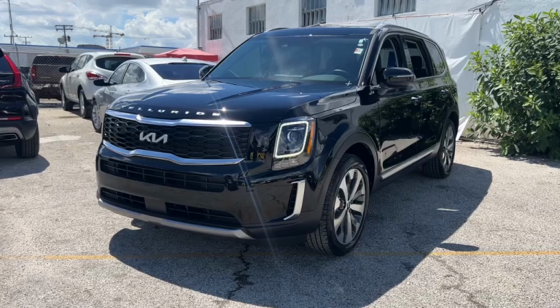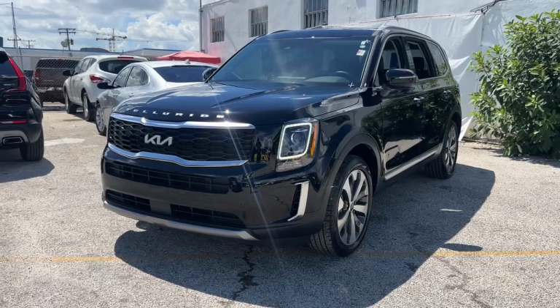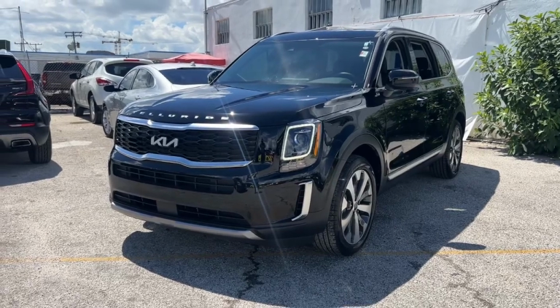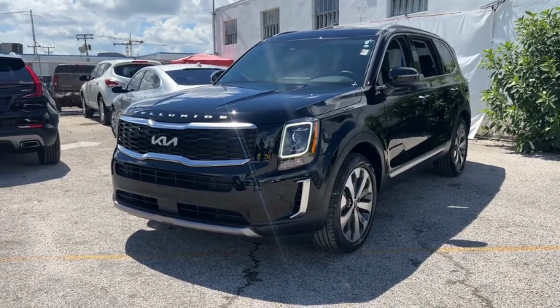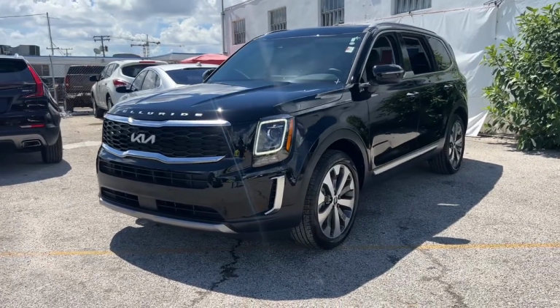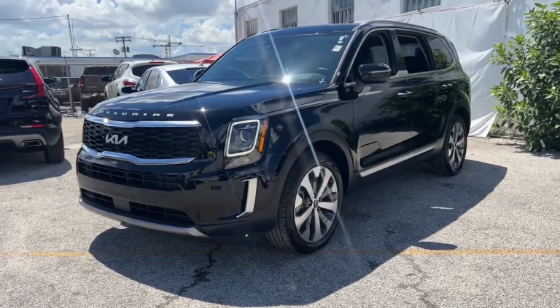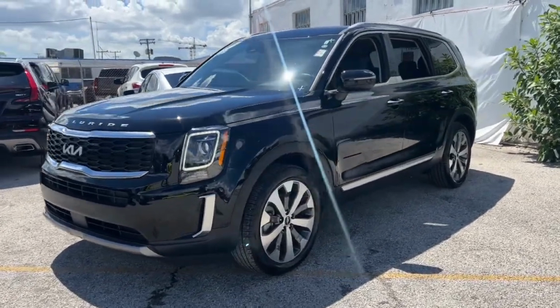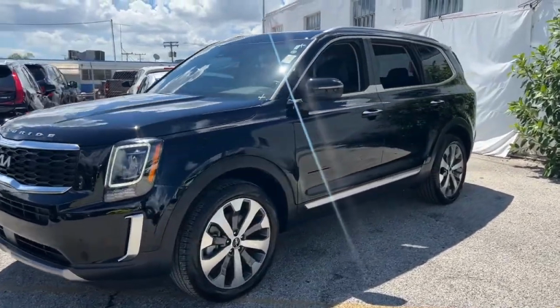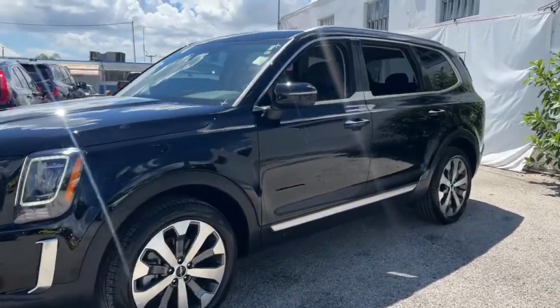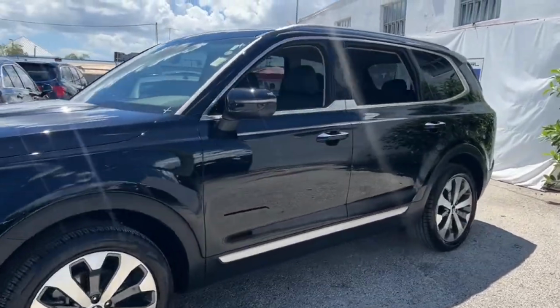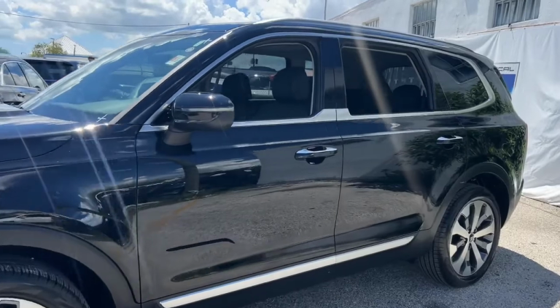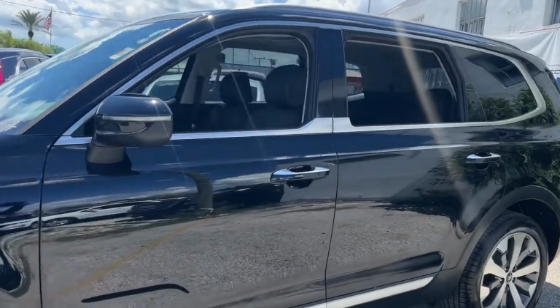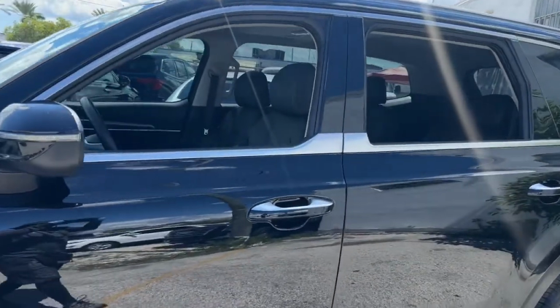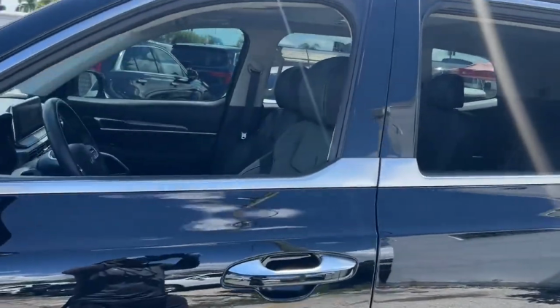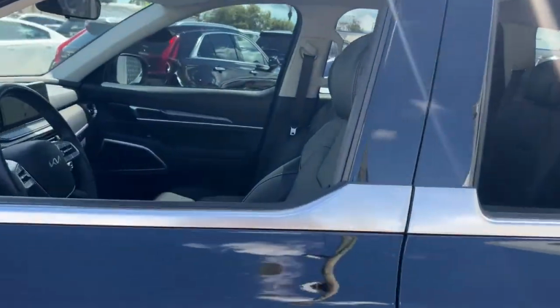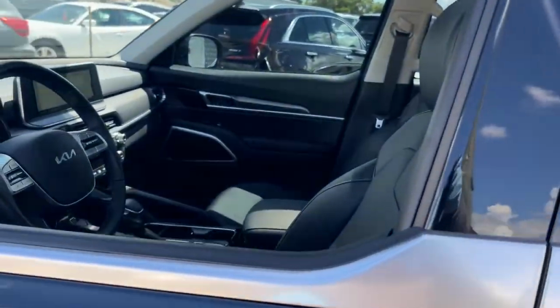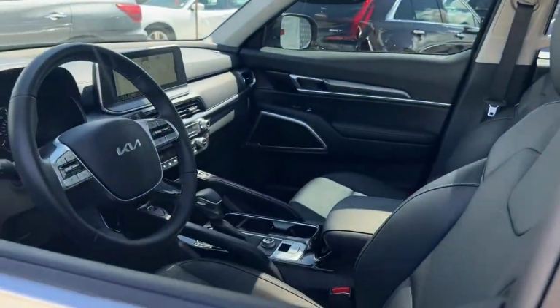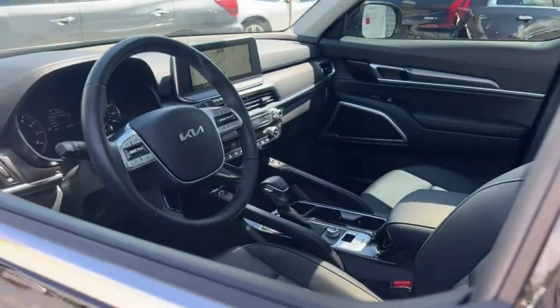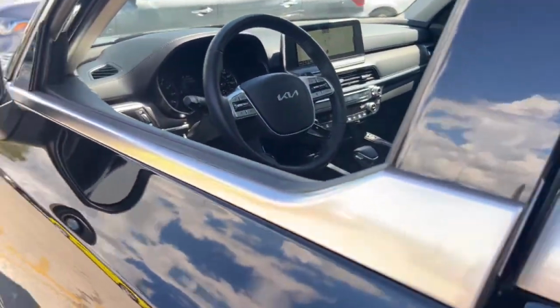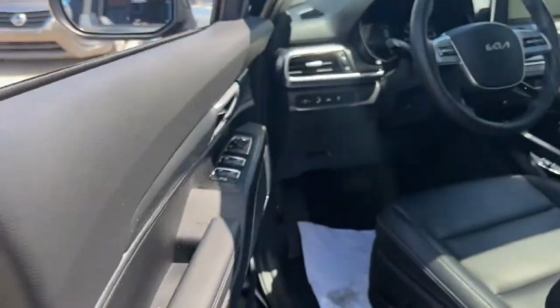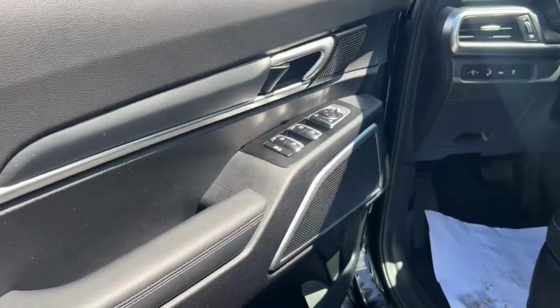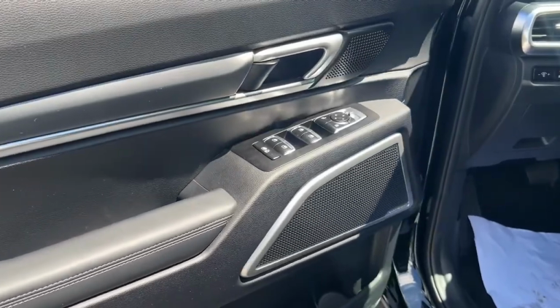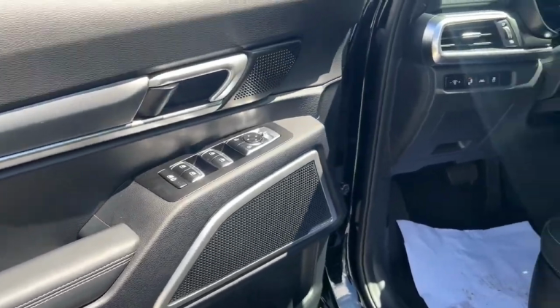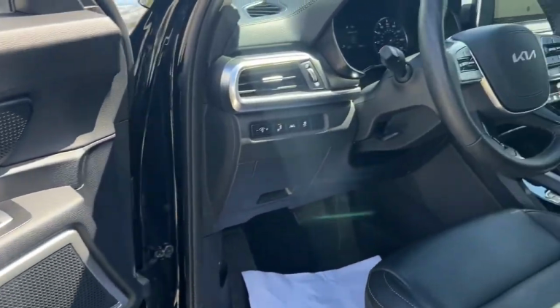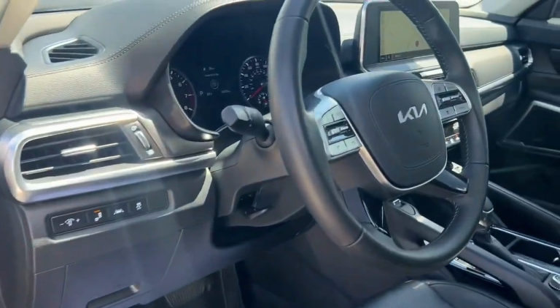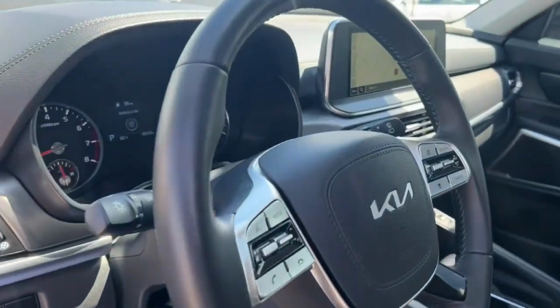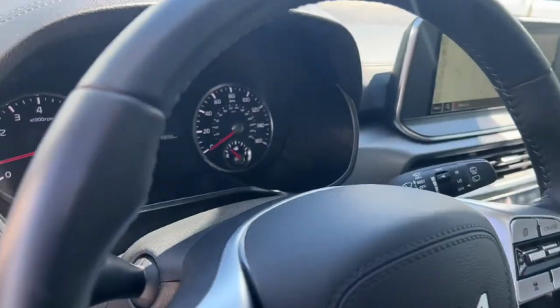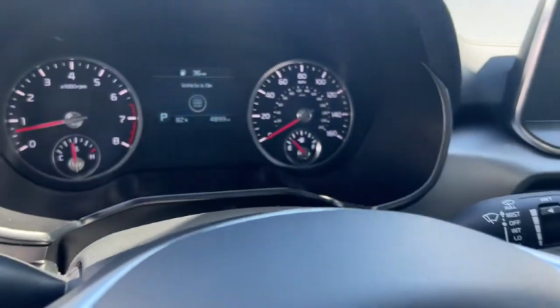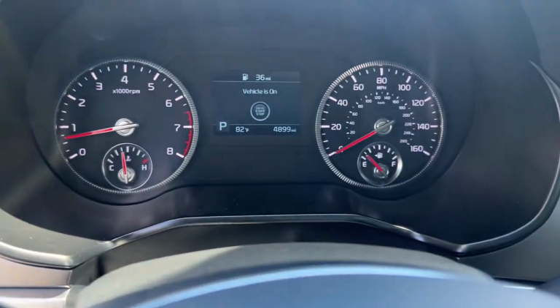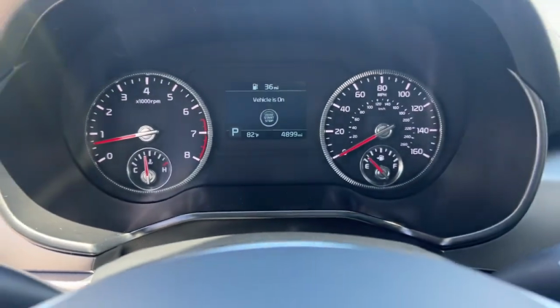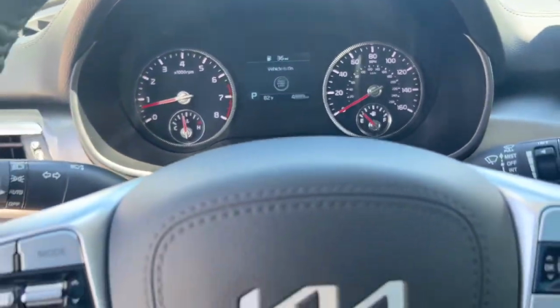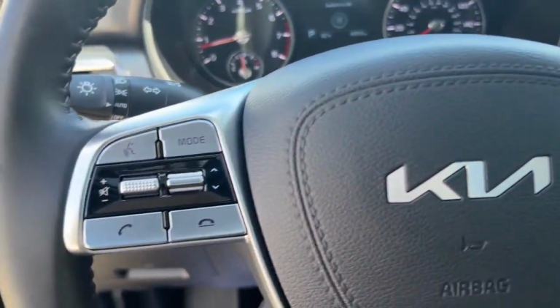Enjoy the view of this 2022 Kia Telluride. With less than 5,000 miles on the odometer, this vehicle provides excellent value. This handsome and versatile Telluride is ready to help you explore your world in comfort and confidence.